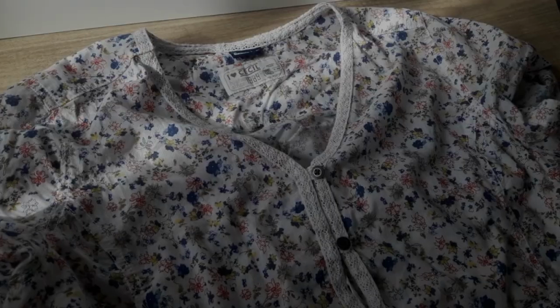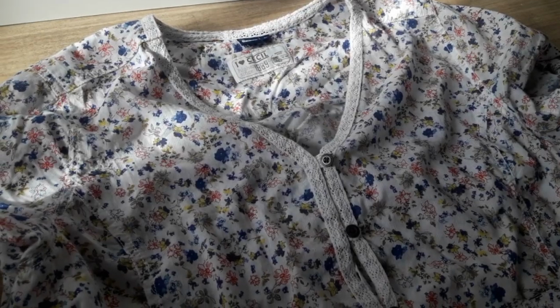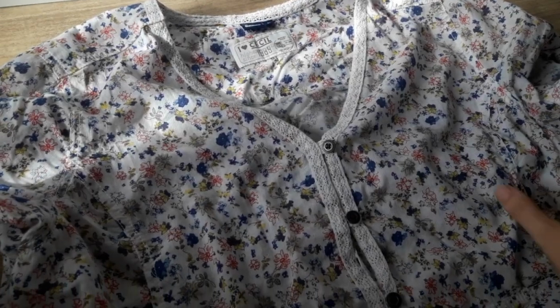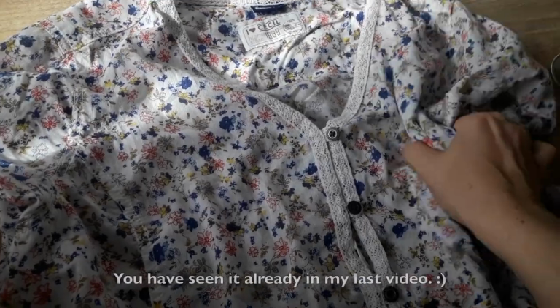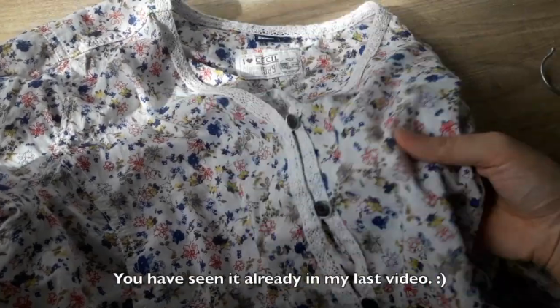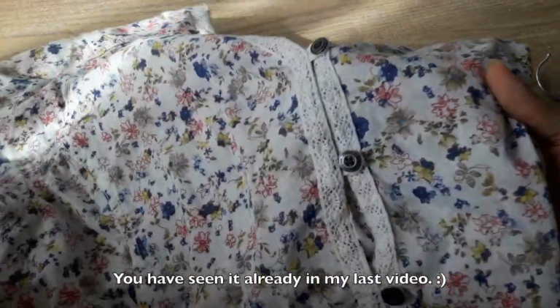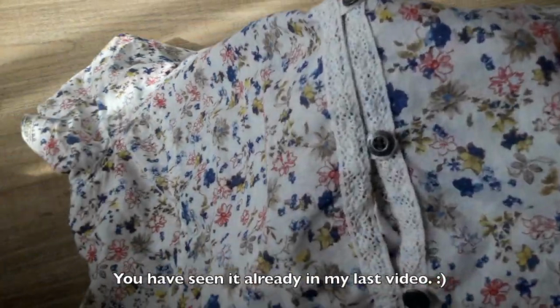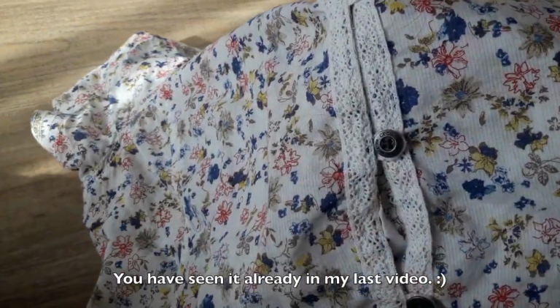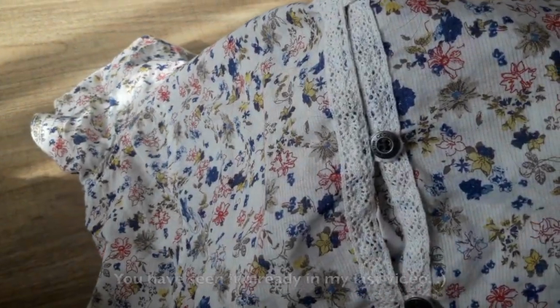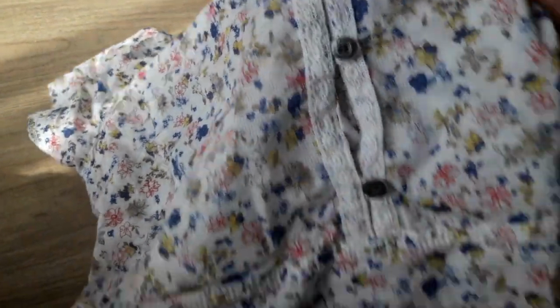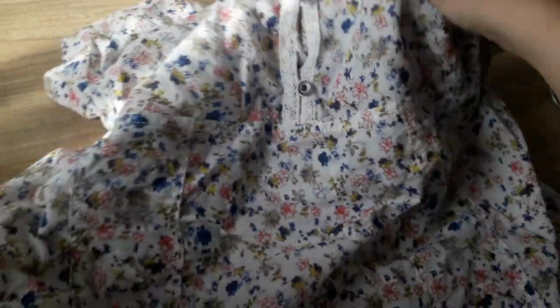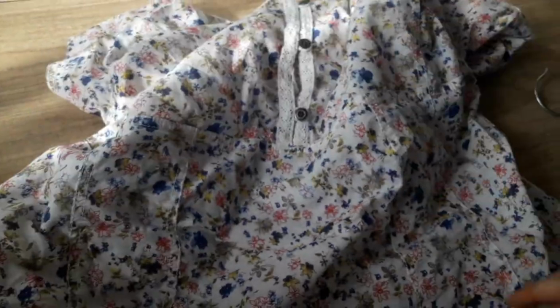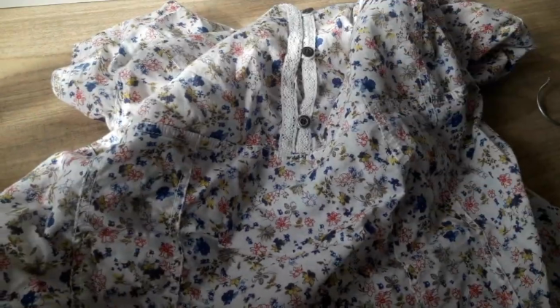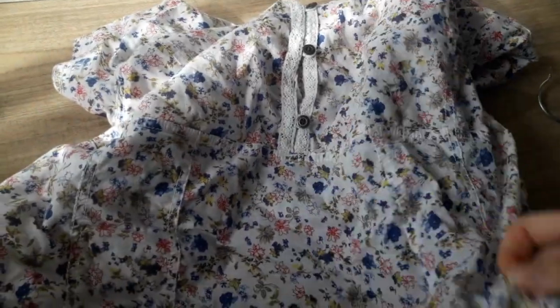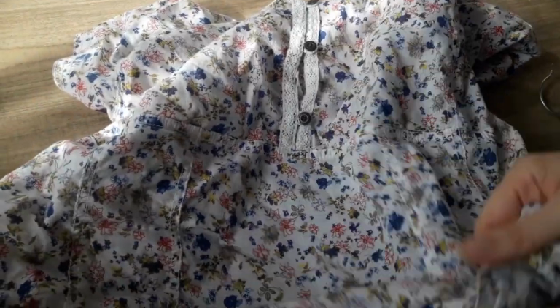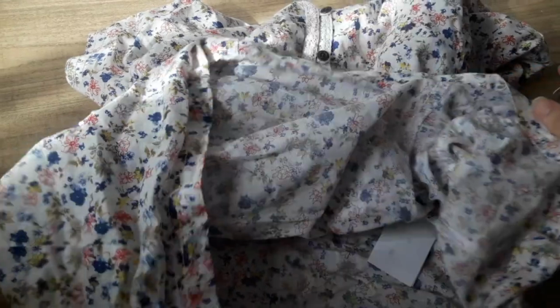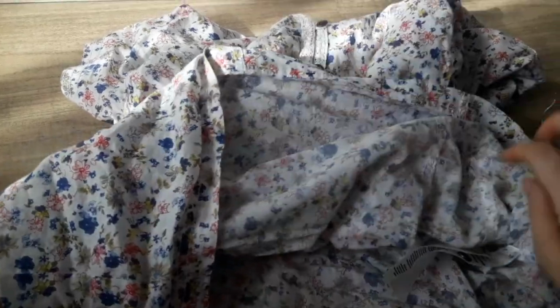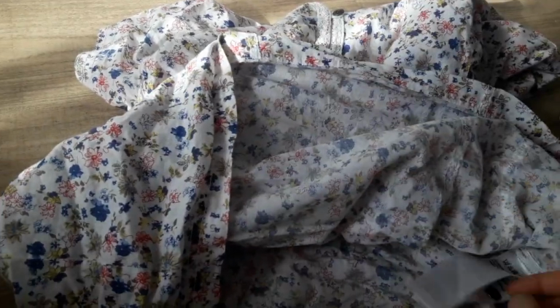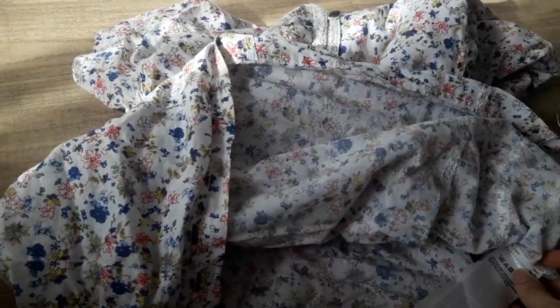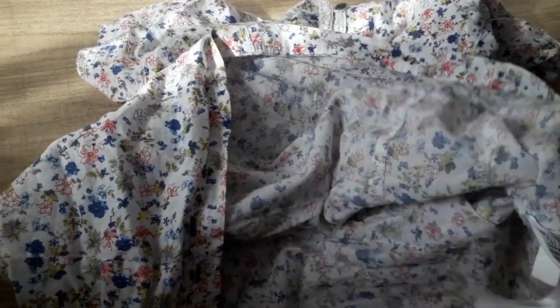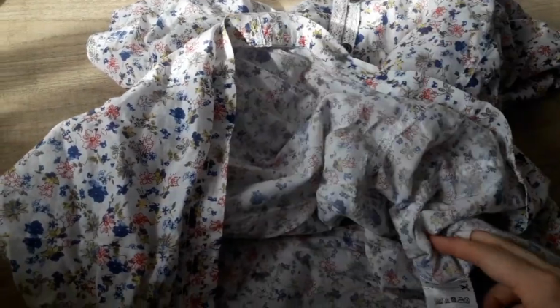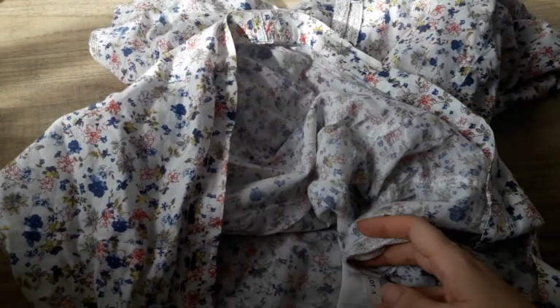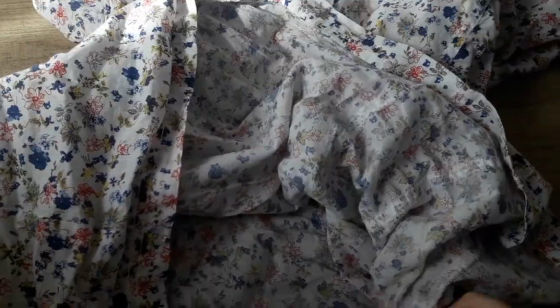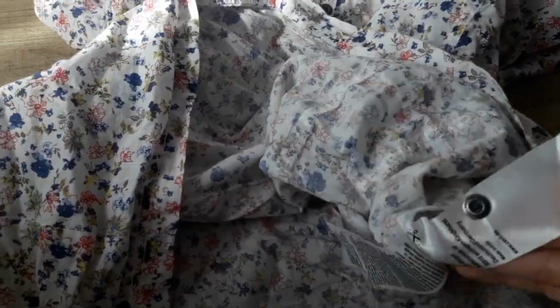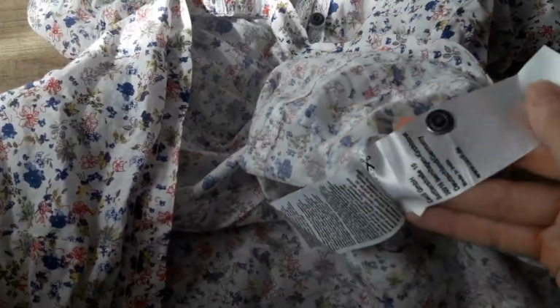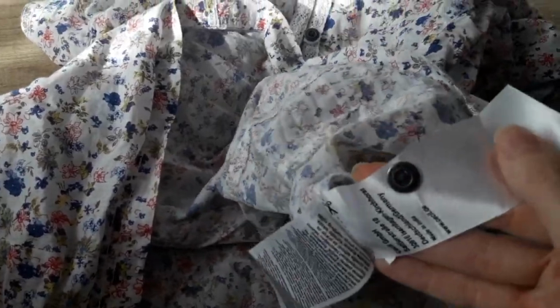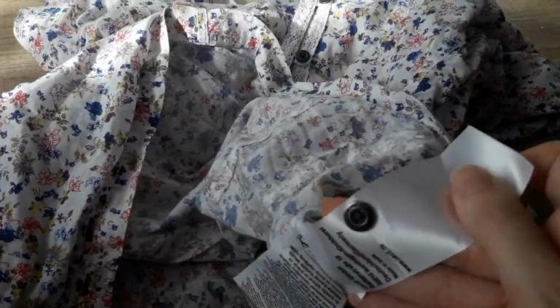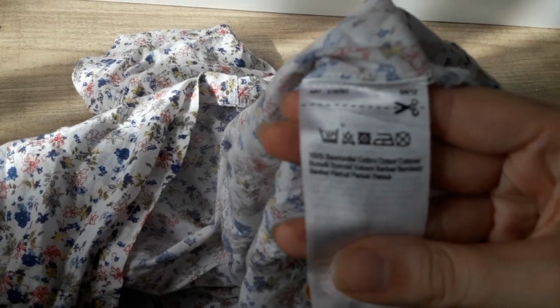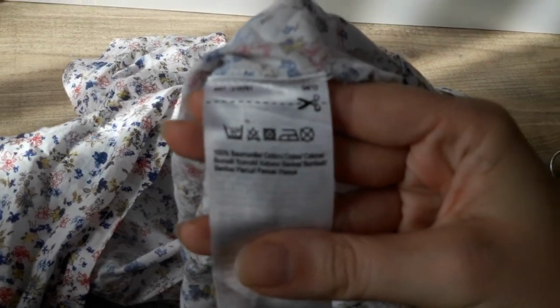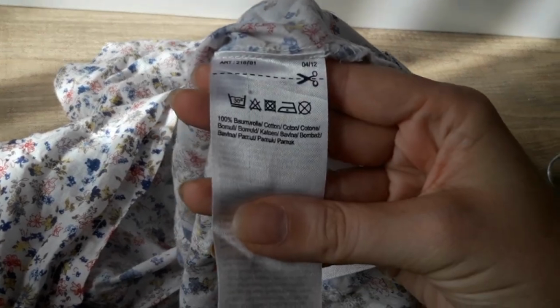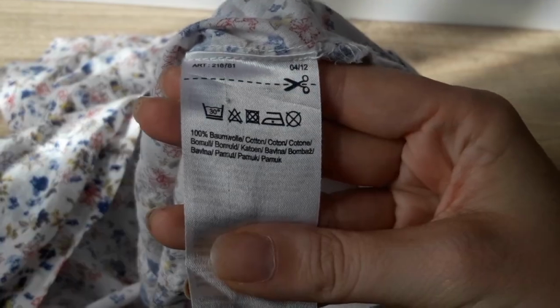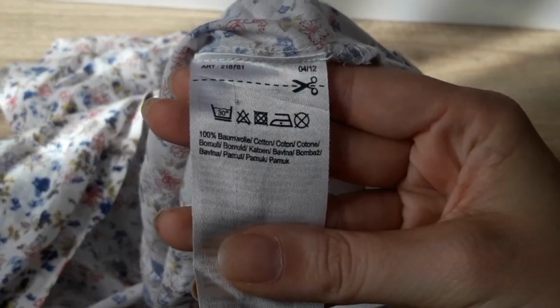The first item is a white blouse with colorful flowers on it, a beautiful lace, nice buttons, and there's also an extra button included — I really appreciate that. The blouse is 100% cotton.